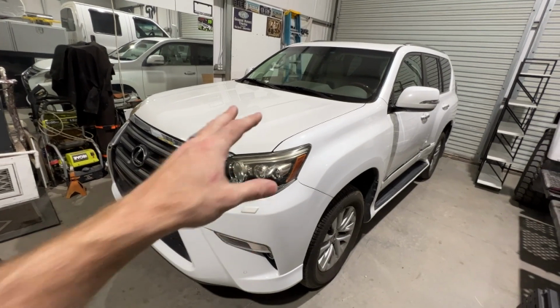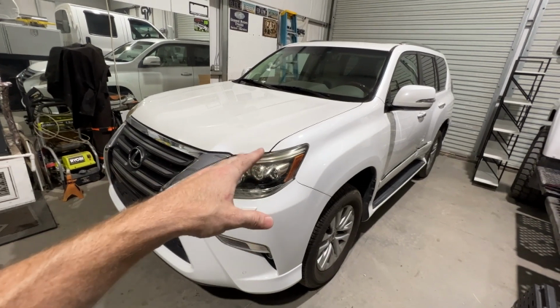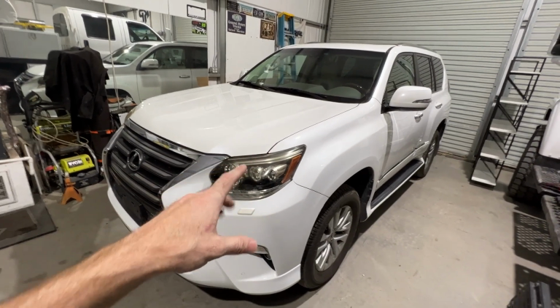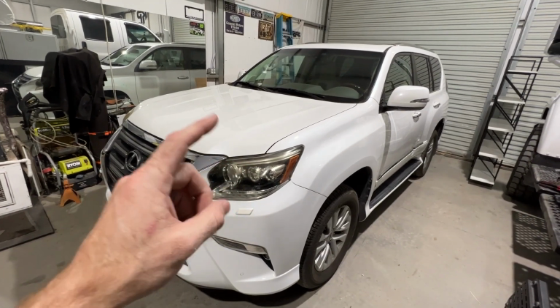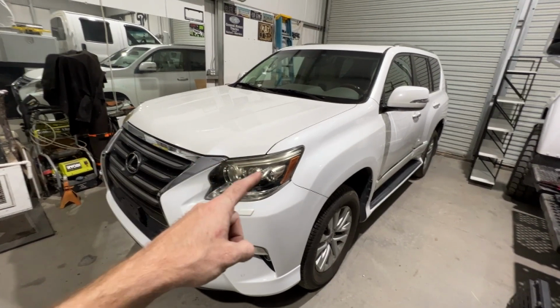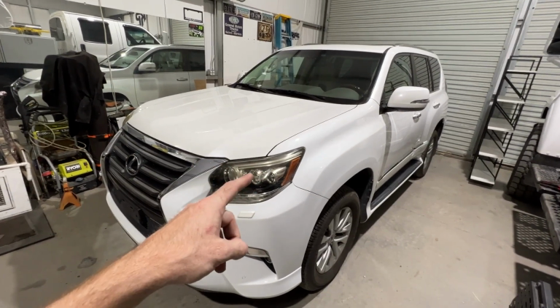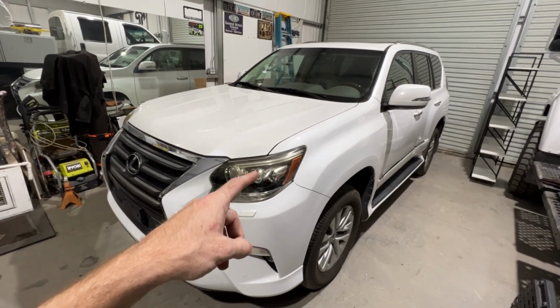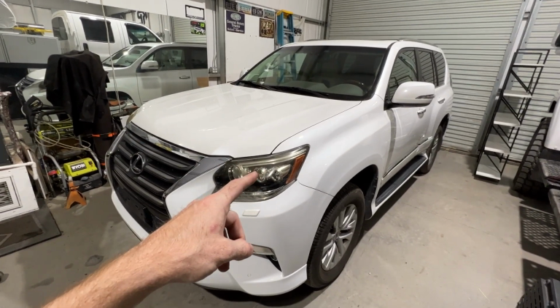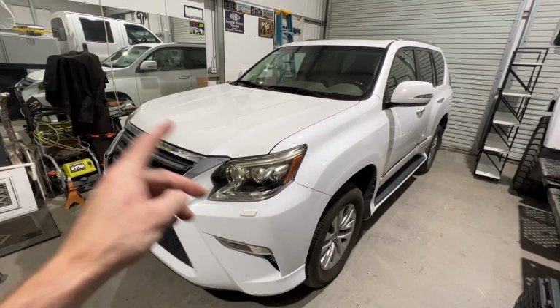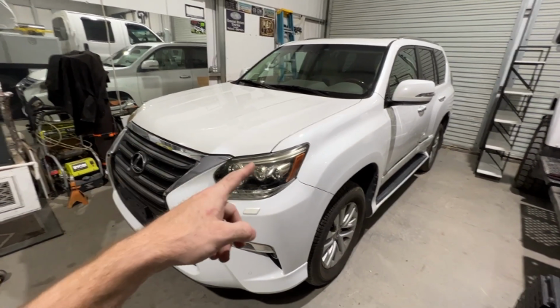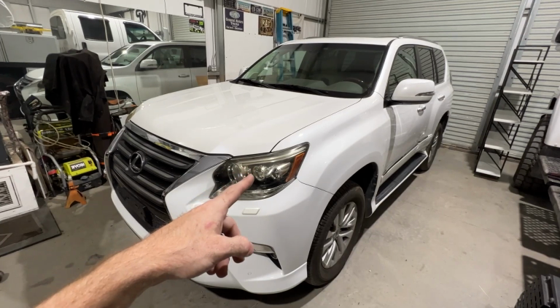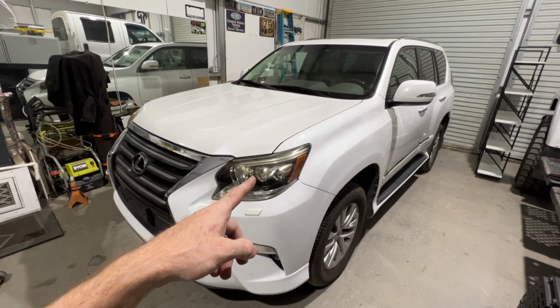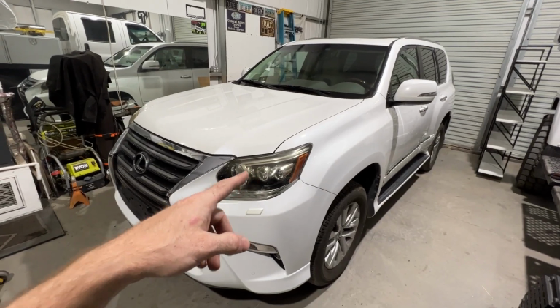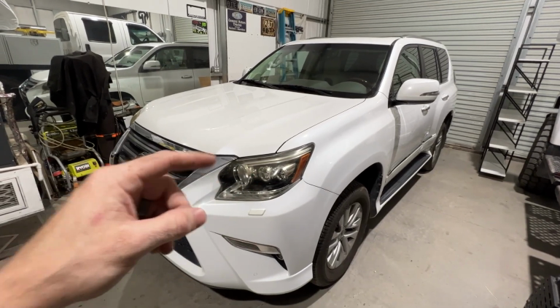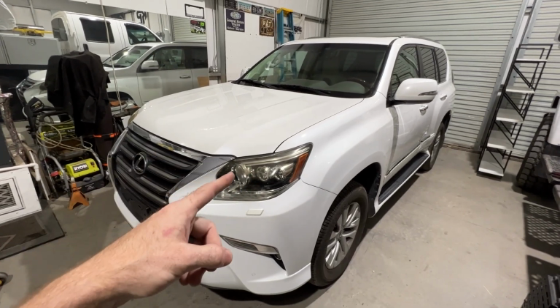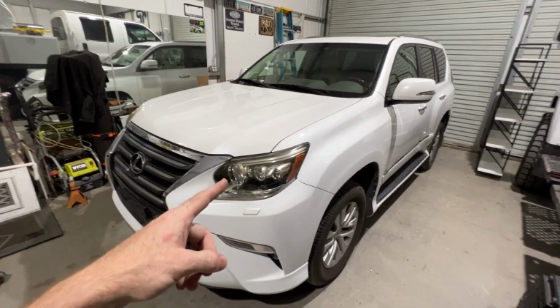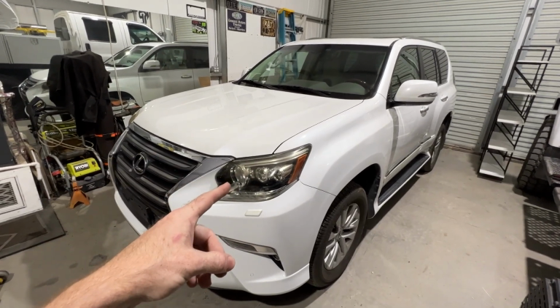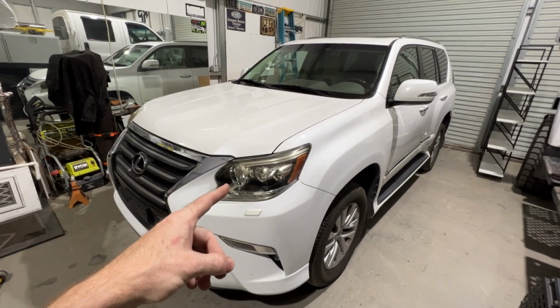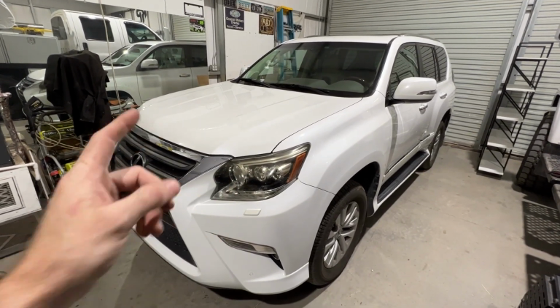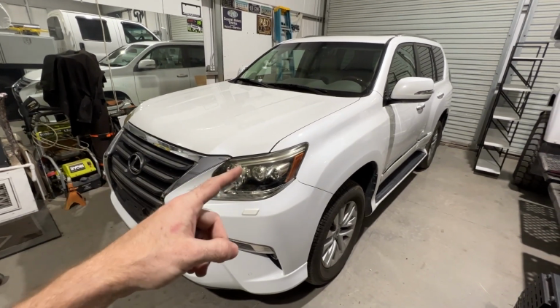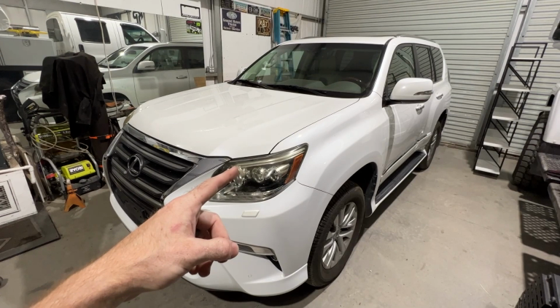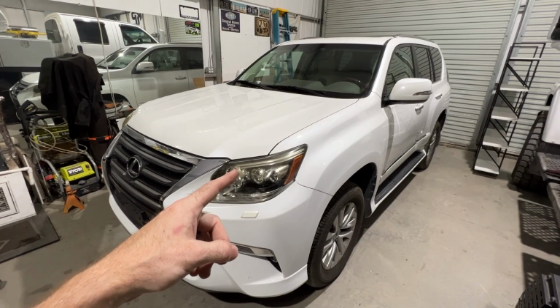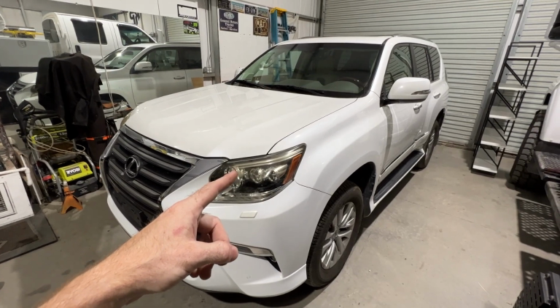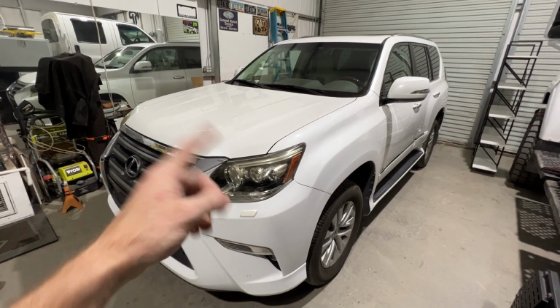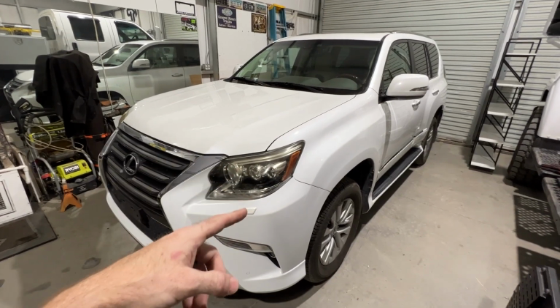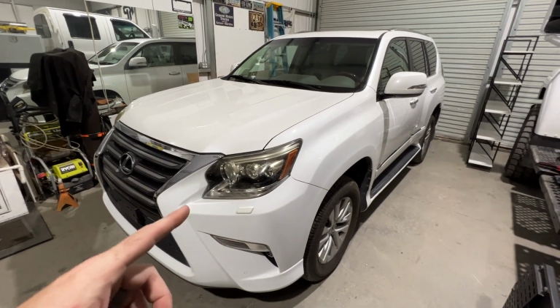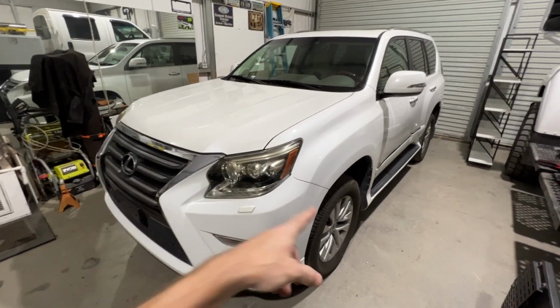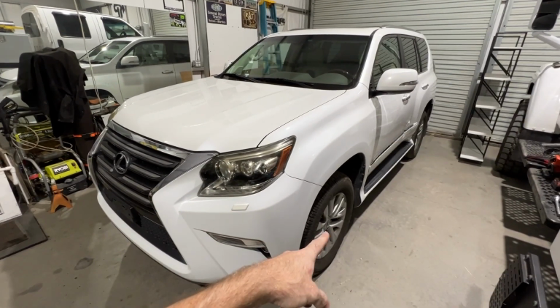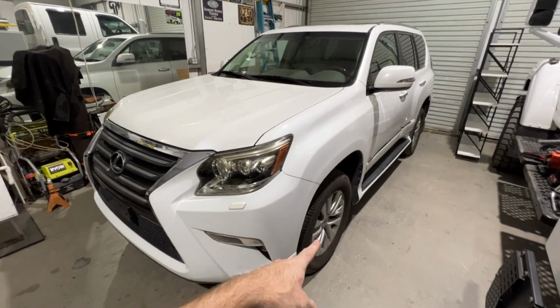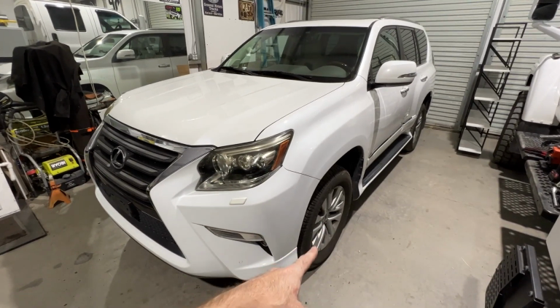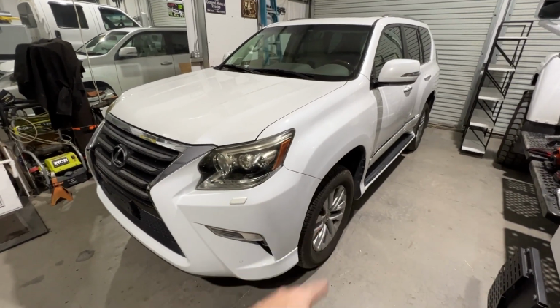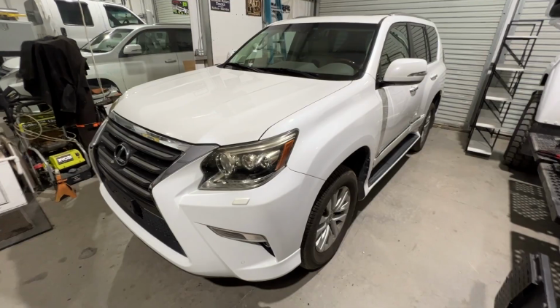But today we're going to be installing a King 2.5 lift kit with some camber upper control arms, as well as some Dr. KDSS accessories, as well as a rear tire swing carrier and some other things. So let's go ahead and get this jacked up and get these front wheels off.